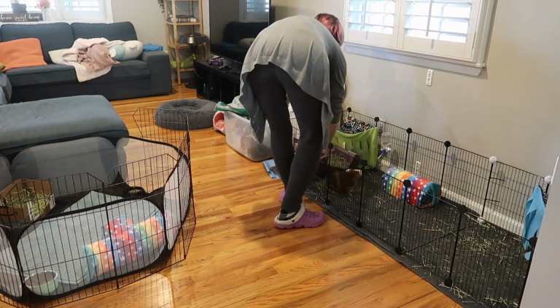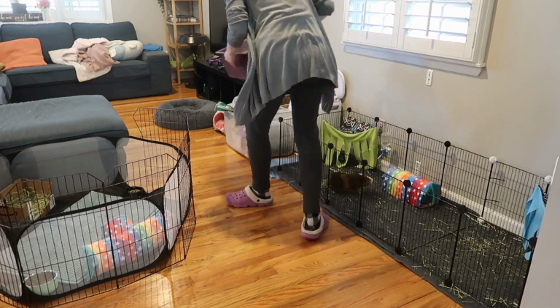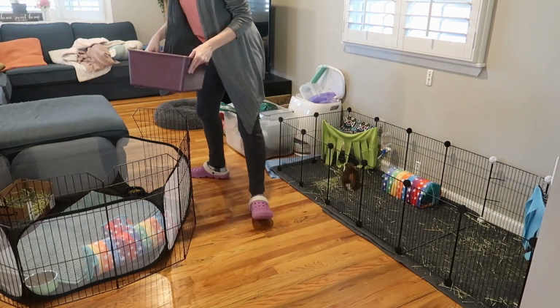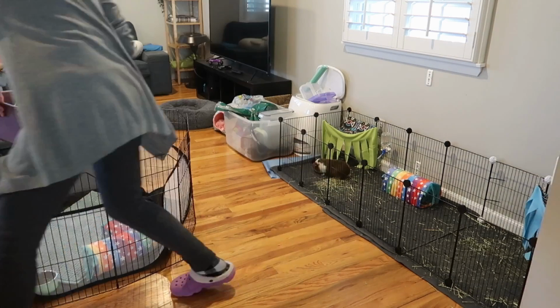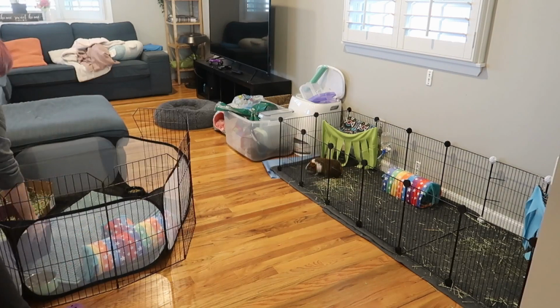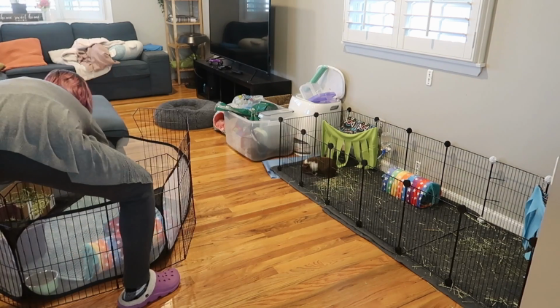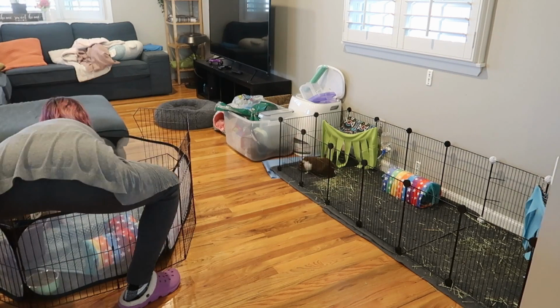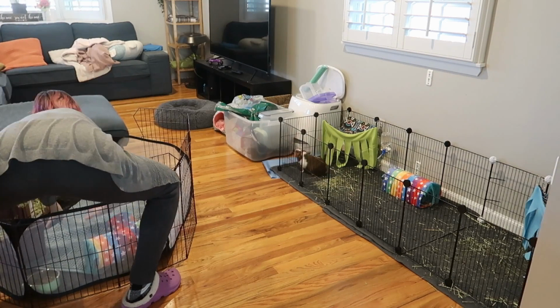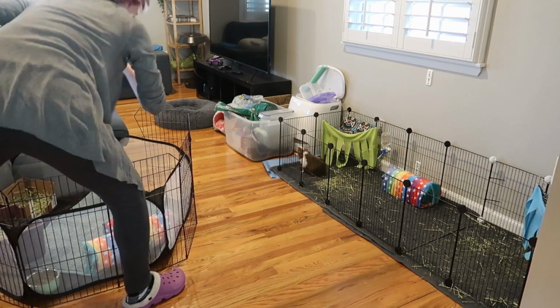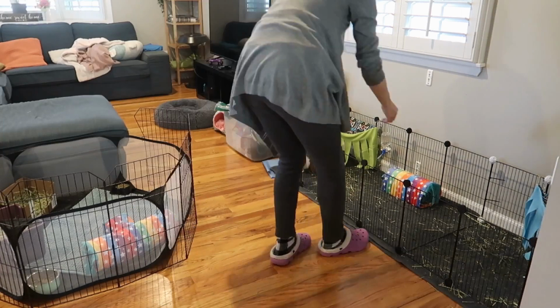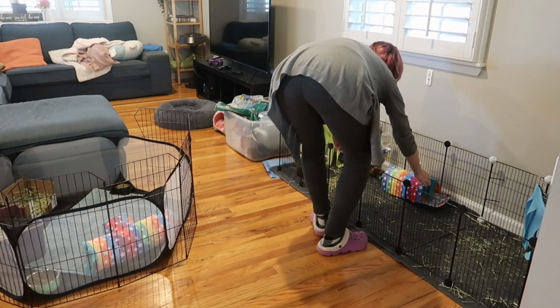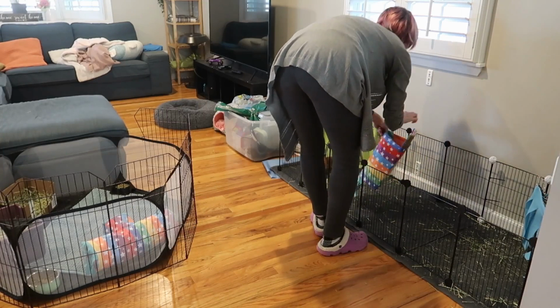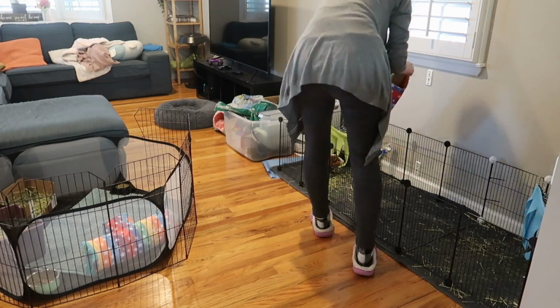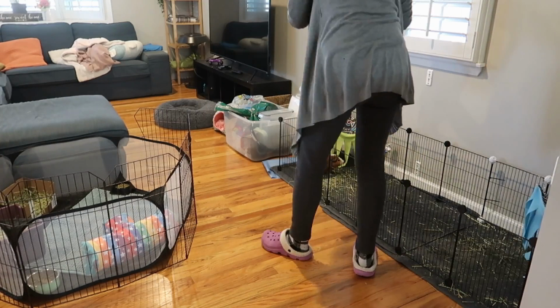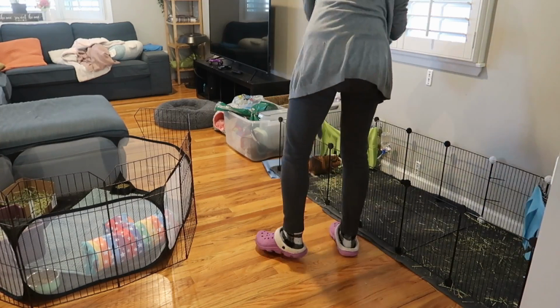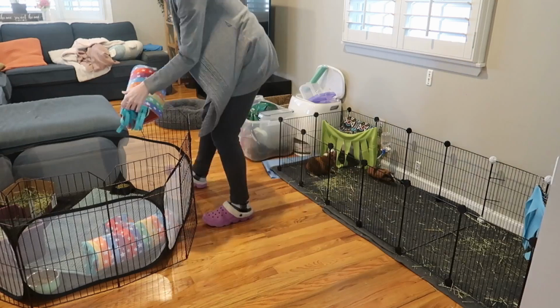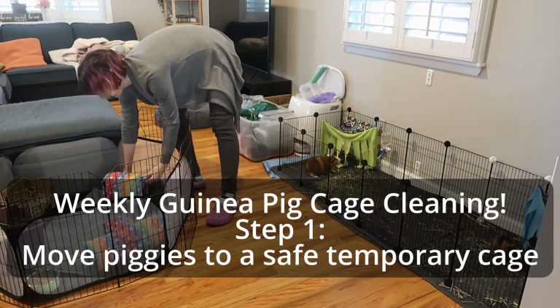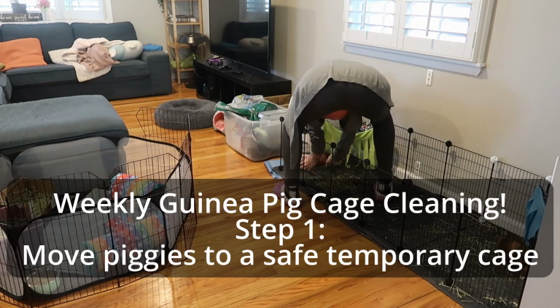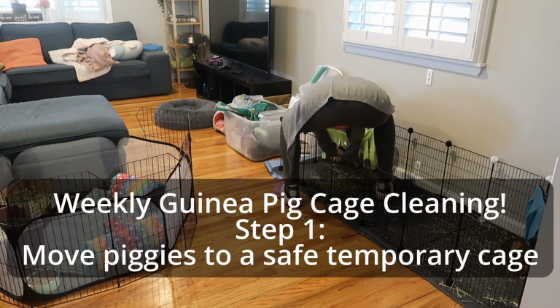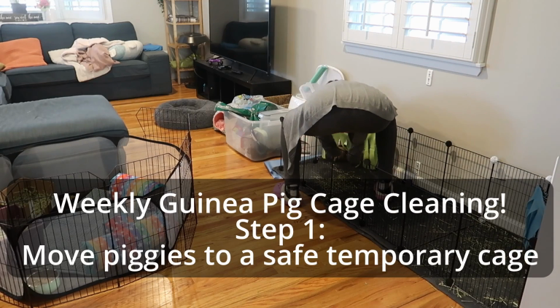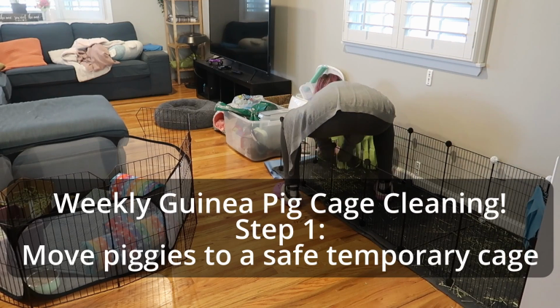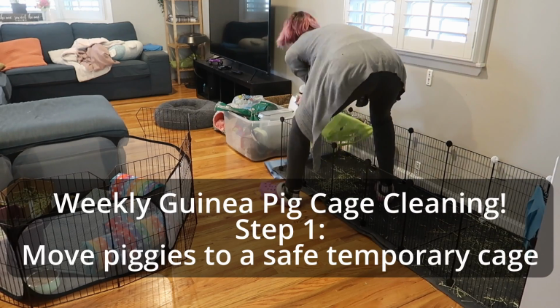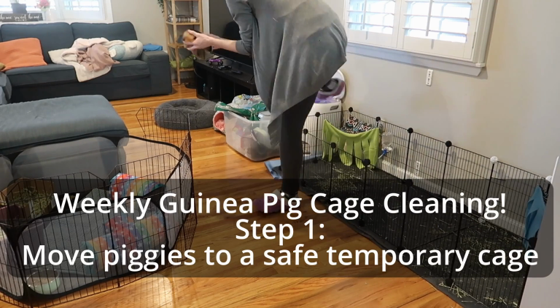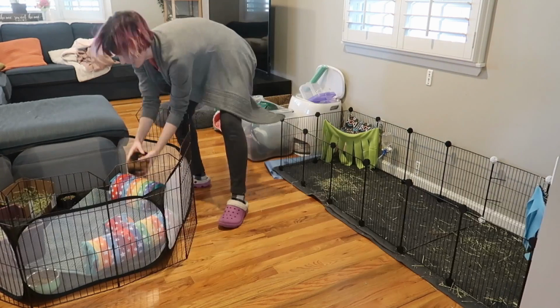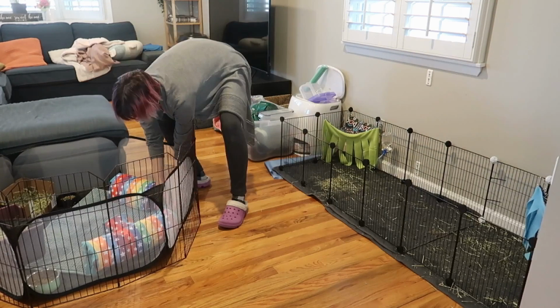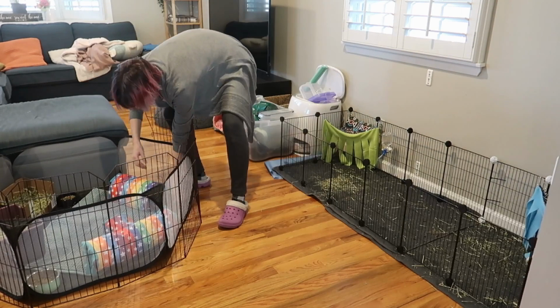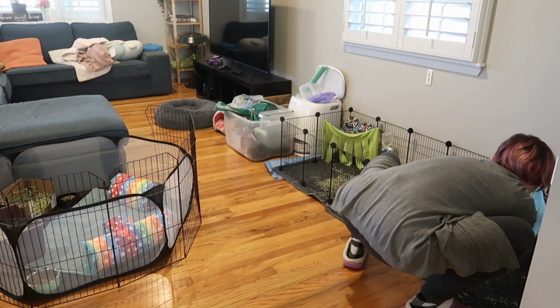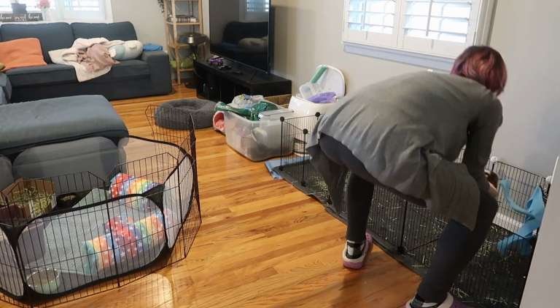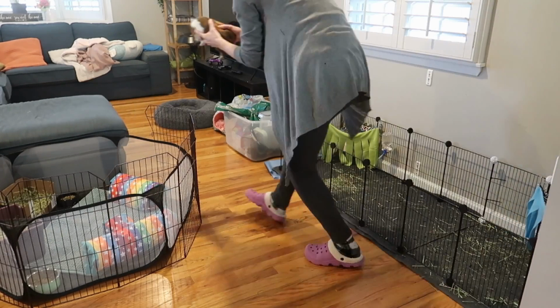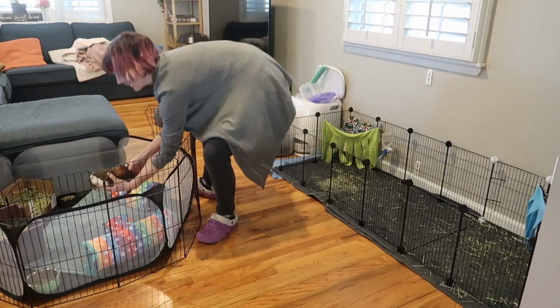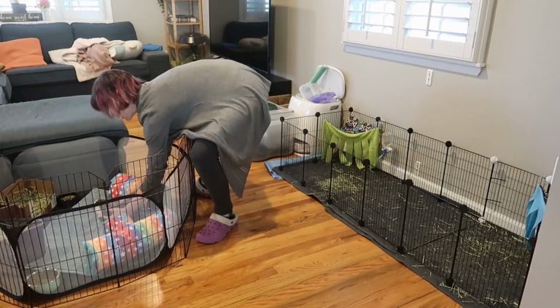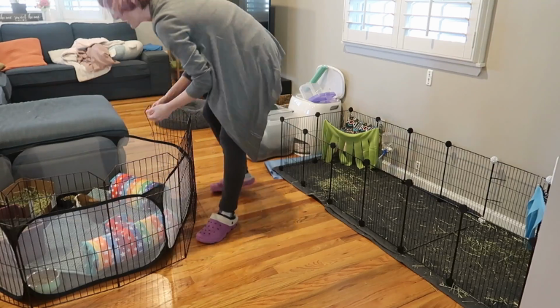Curious about what's involved in taking care of guinea pigs and what you need for a healthy and happy guinea pig cage? Come with me as I clean out their cage and give them a cage upgrade, and I'll give you some tips that I've picked up along the way.